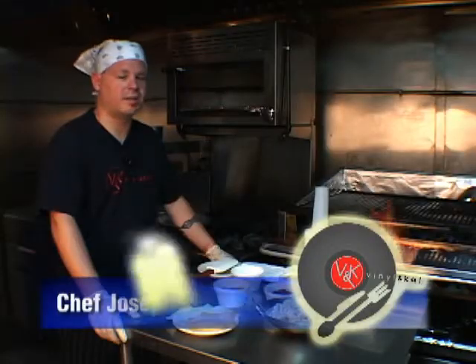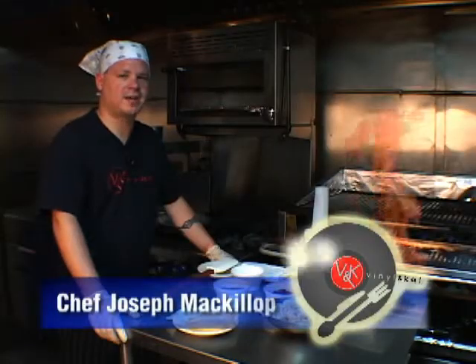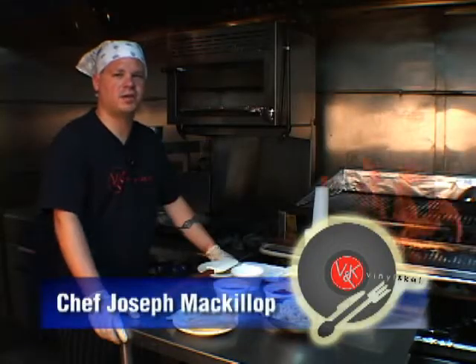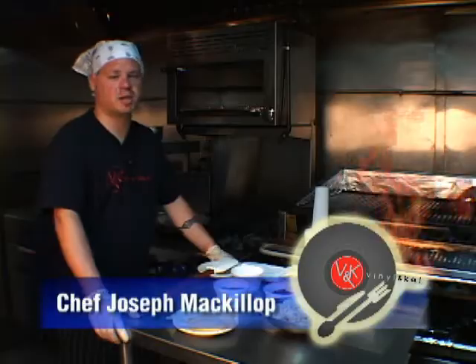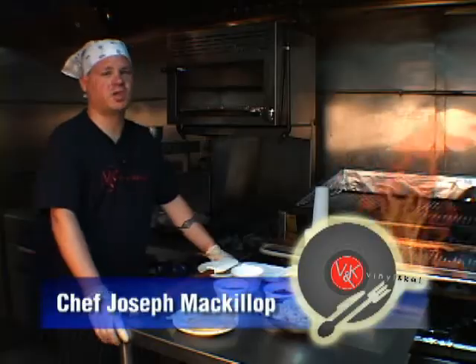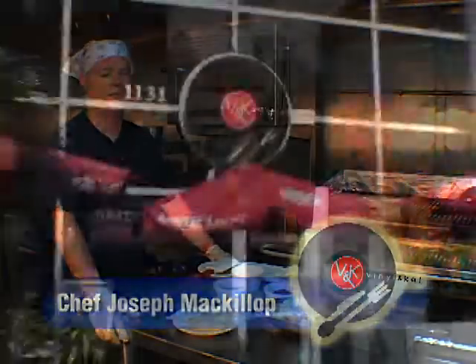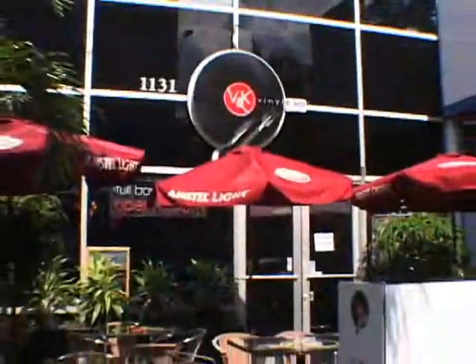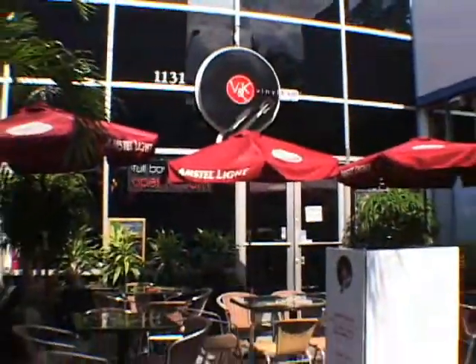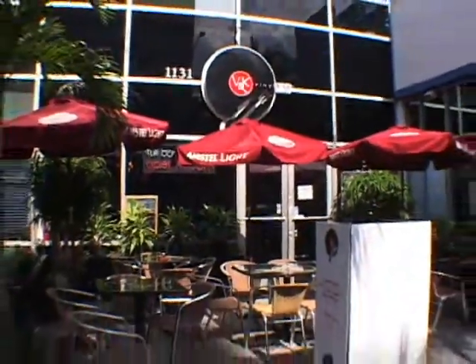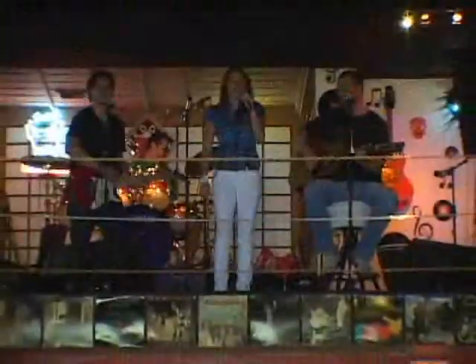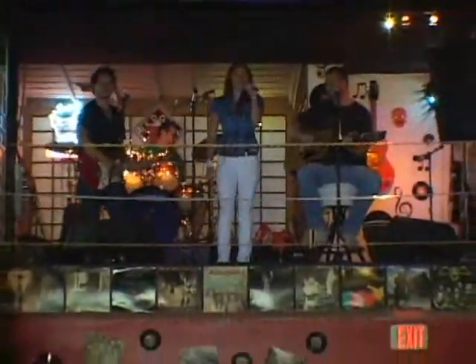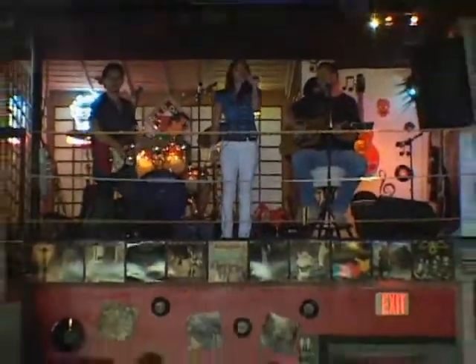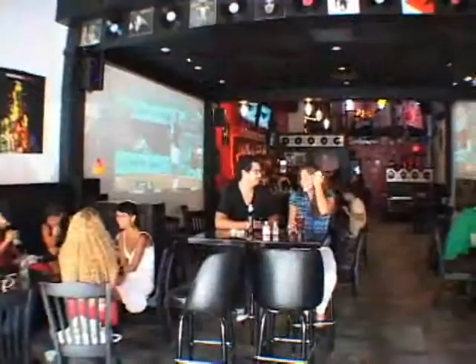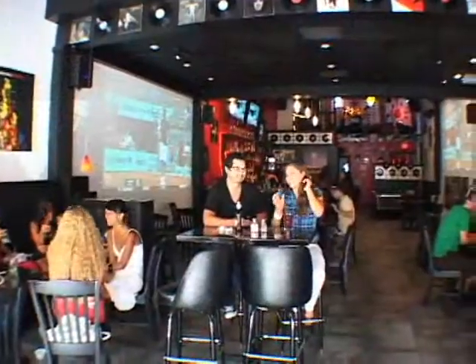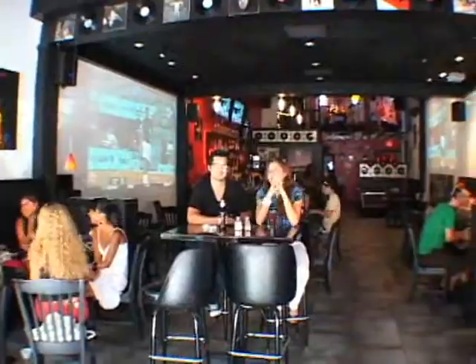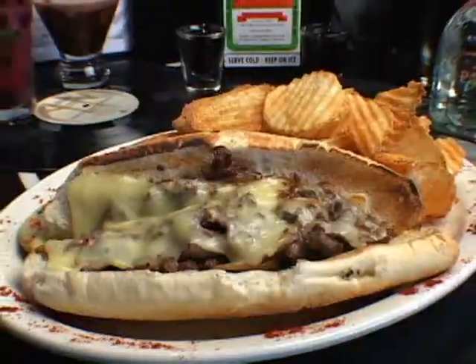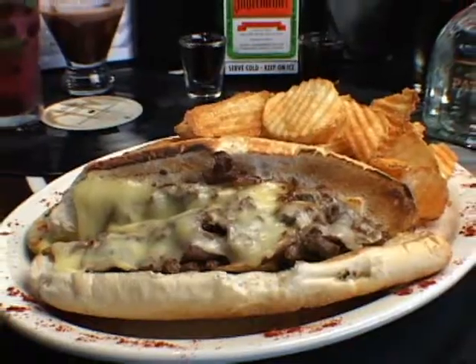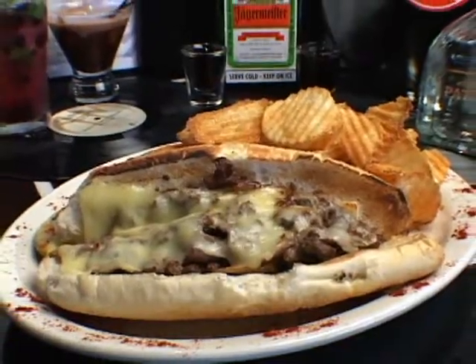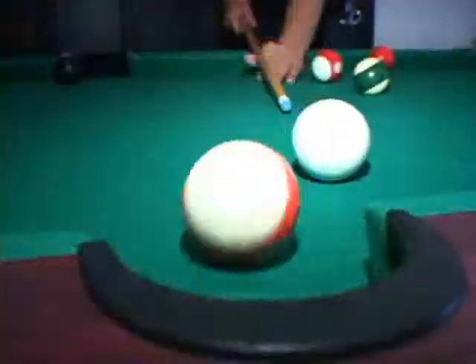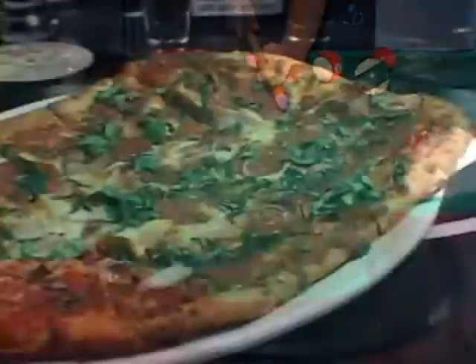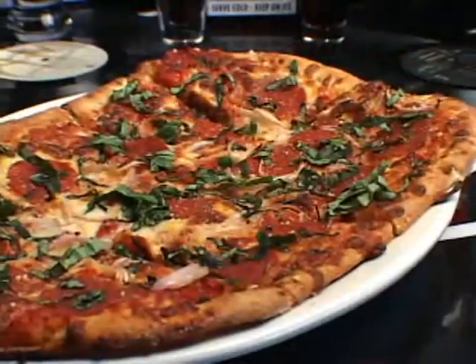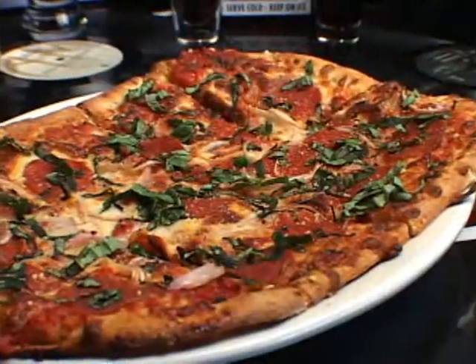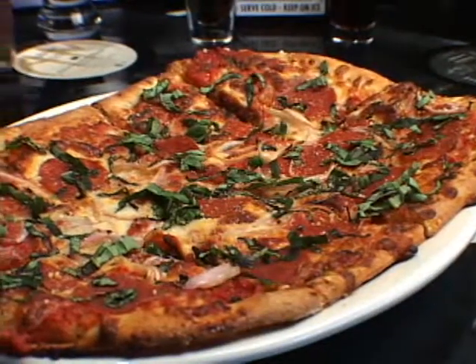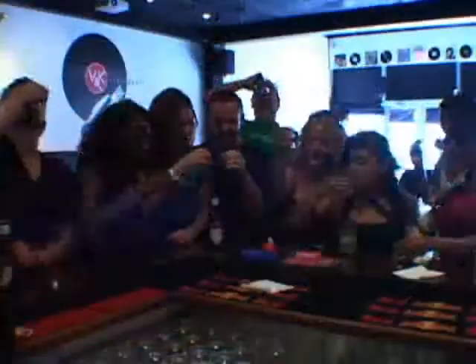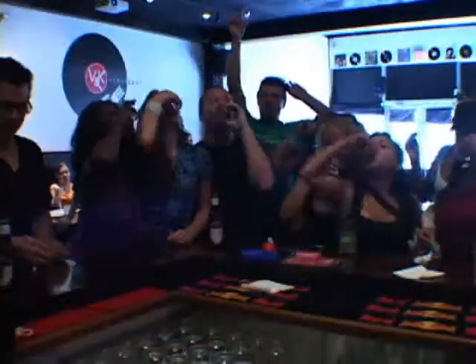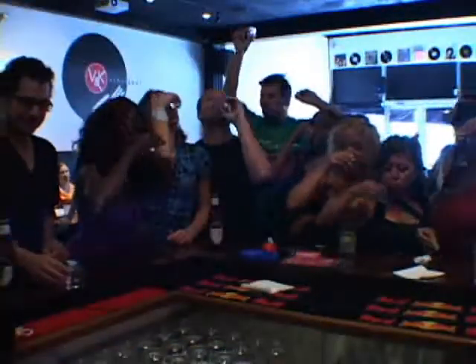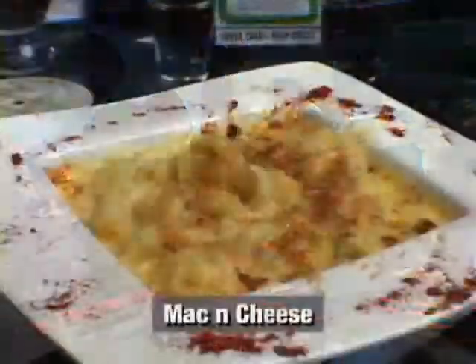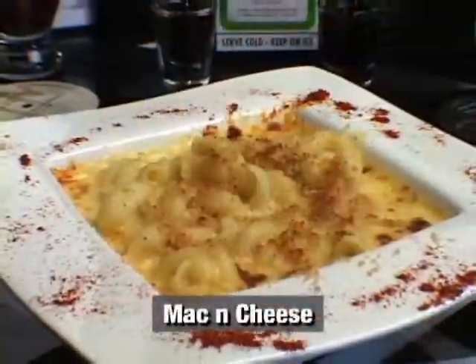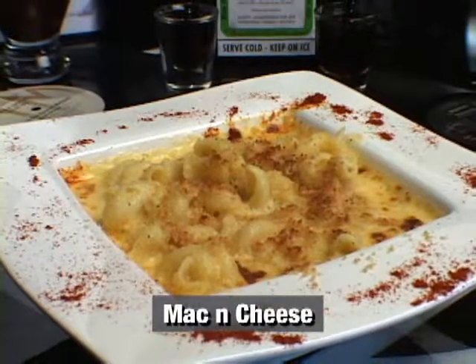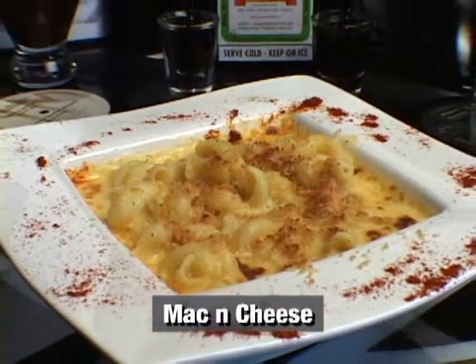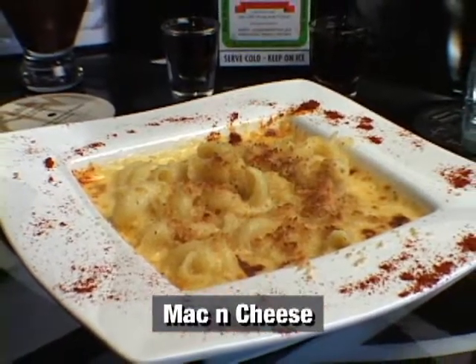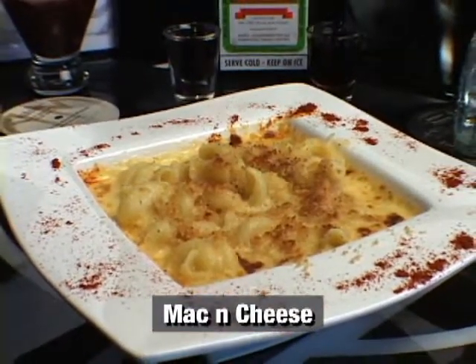Welcome back. Good afternoon. I'm Joseph, the chef here at Vinyl Kai Restaurant in South Beach. Today we're going to make our famous macaroni and cheese.